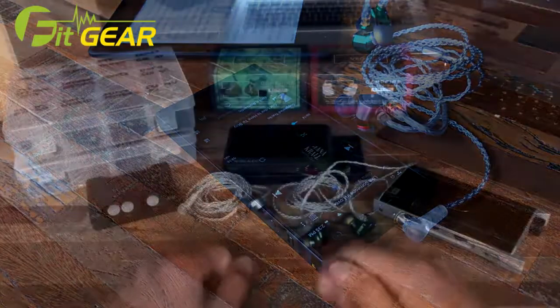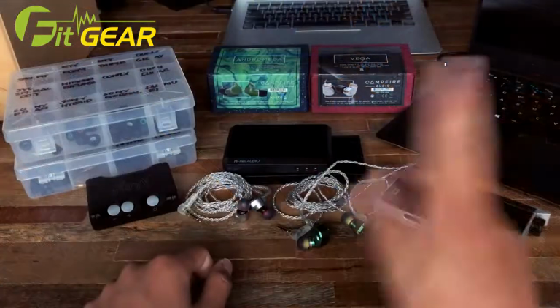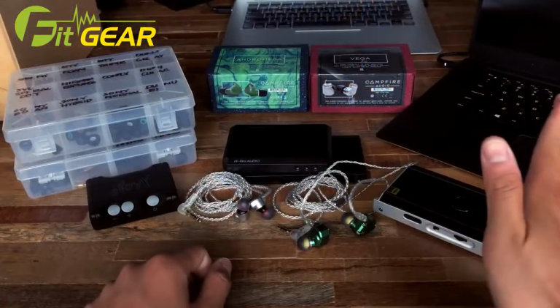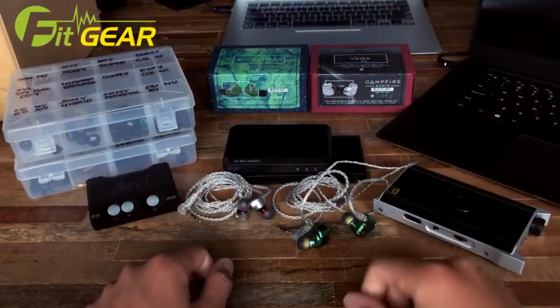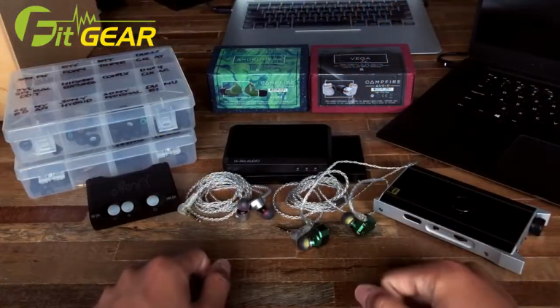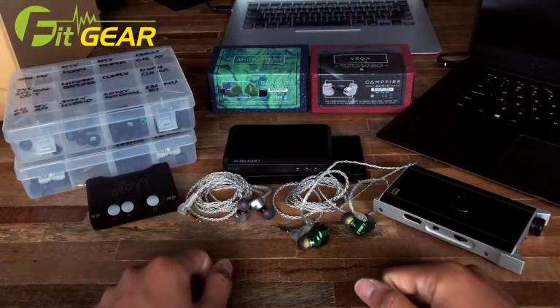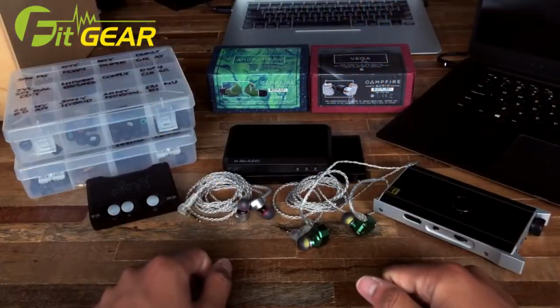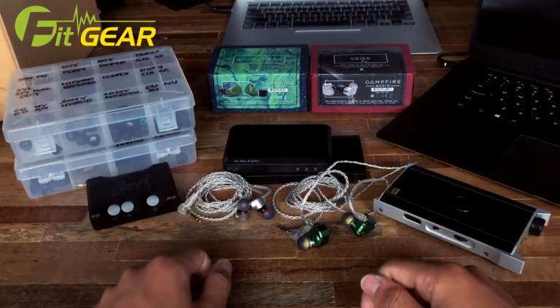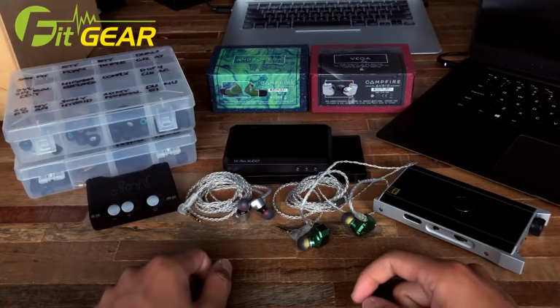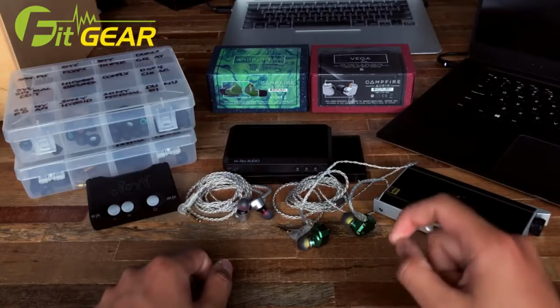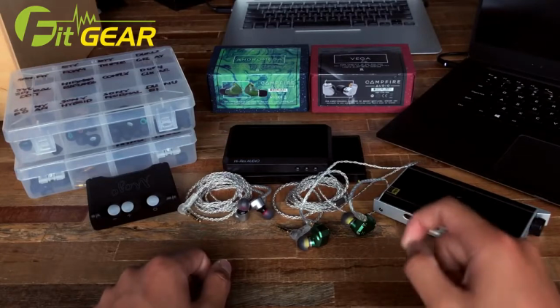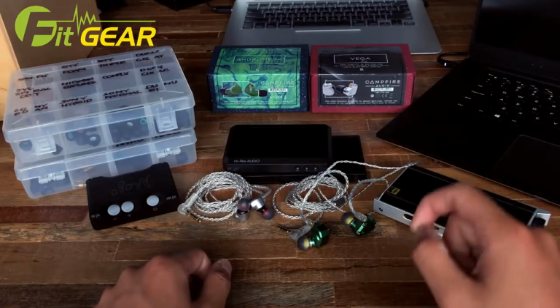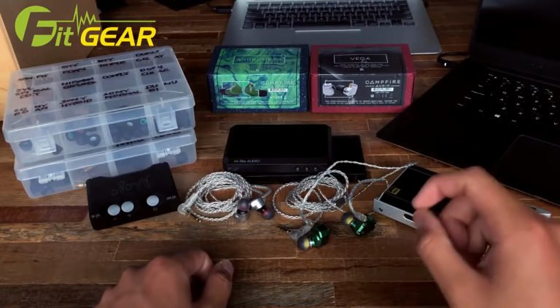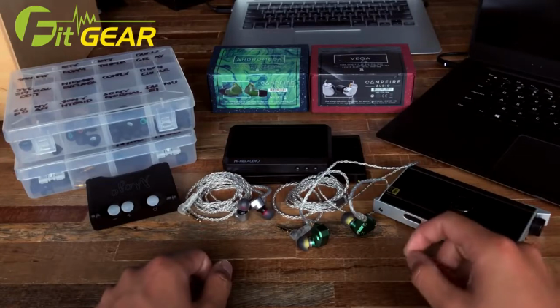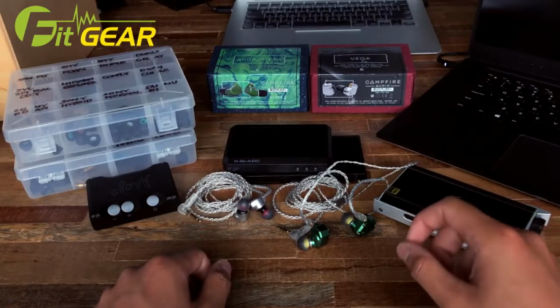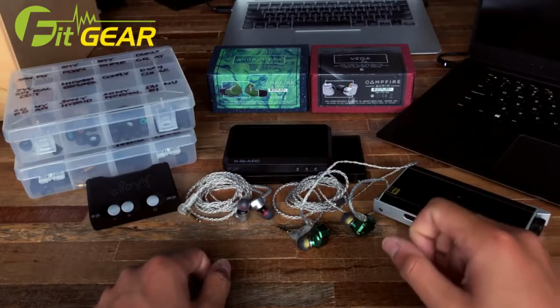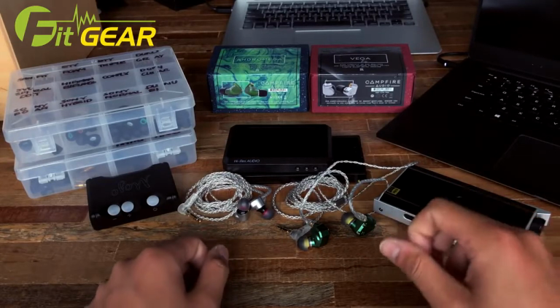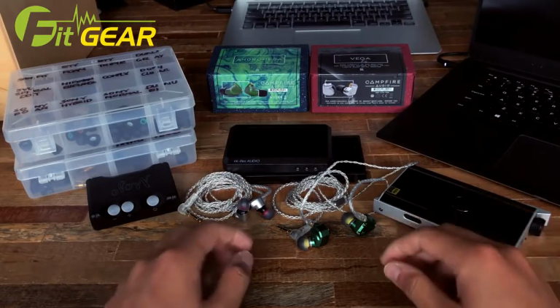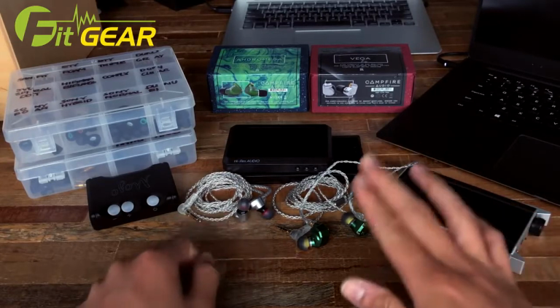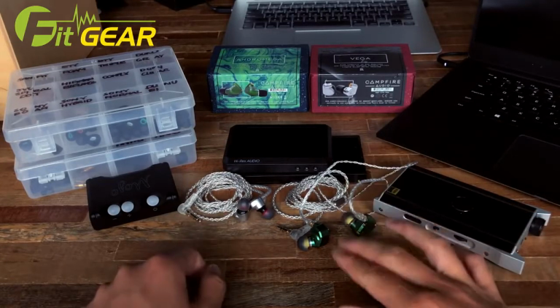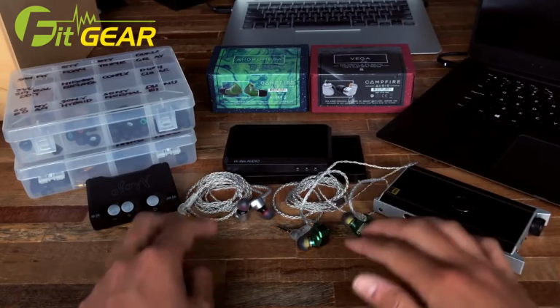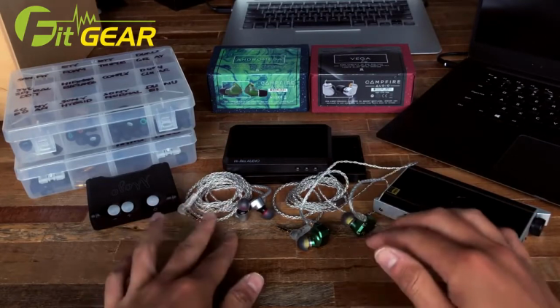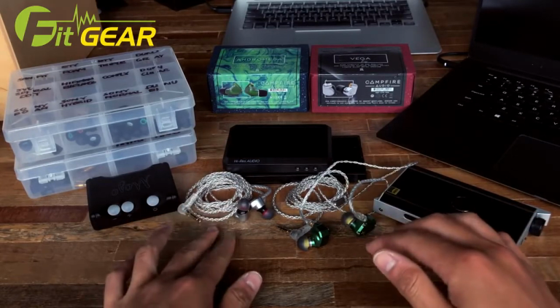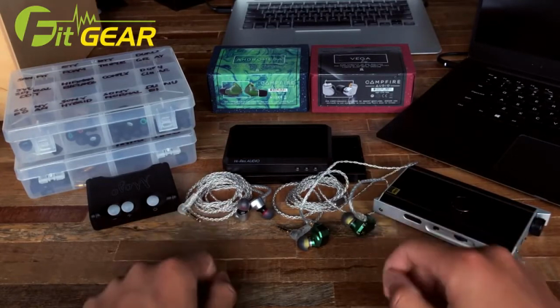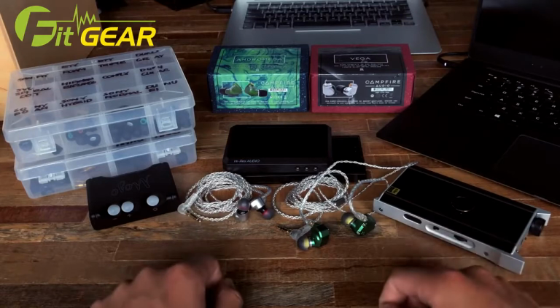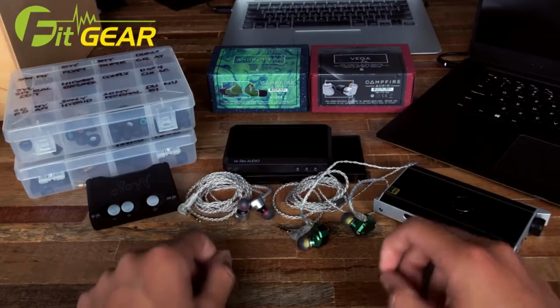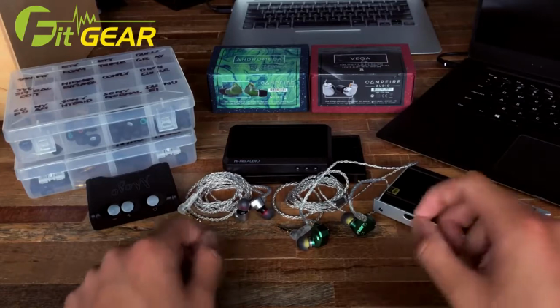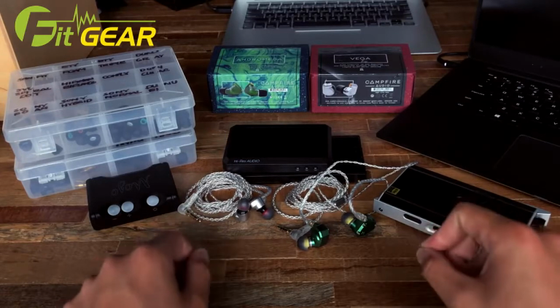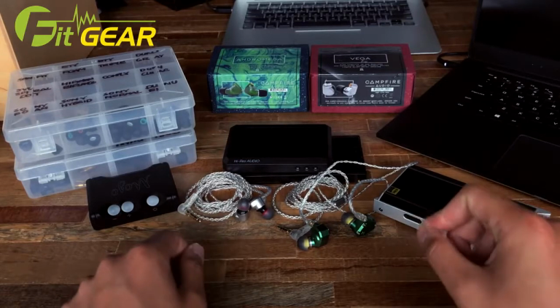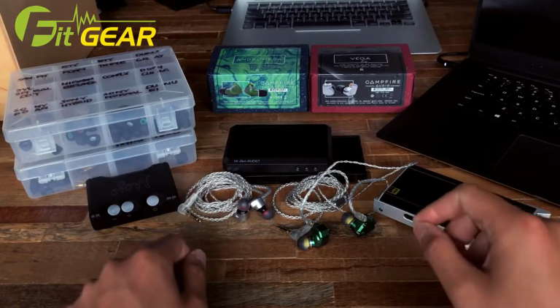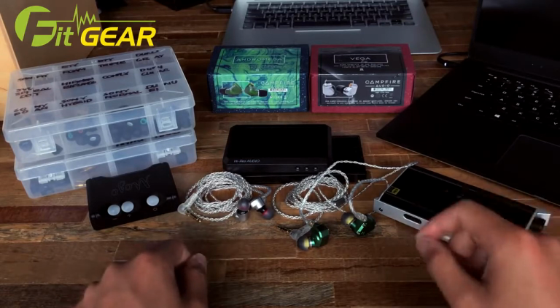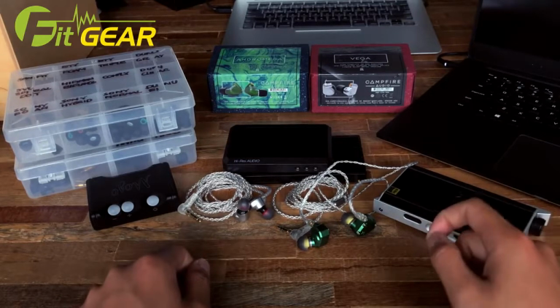Well hello ladies and gentlemen, it's Ken aka ThatOneUp here today with yet another new and exciting audio review. Today we'll be taking a look at the Campfire Audio Andromeda and the Campfire Audio Vega, the respective flagships of the Campfire Audio lineup.